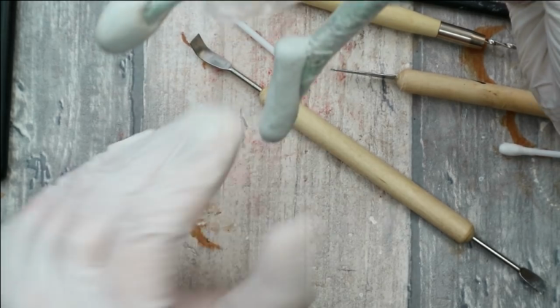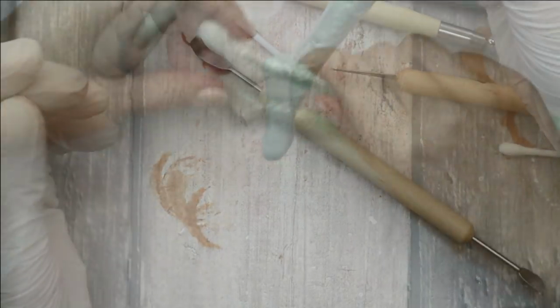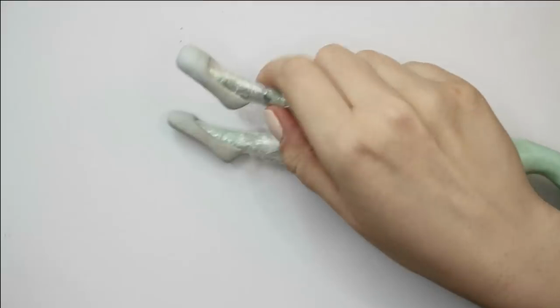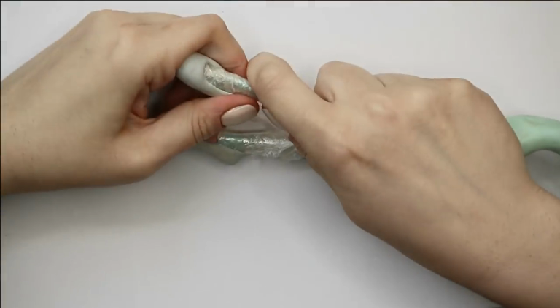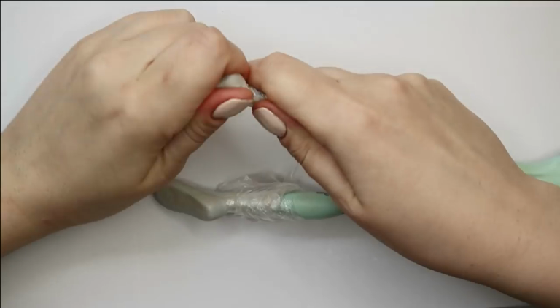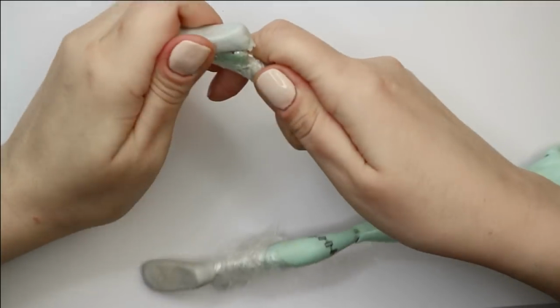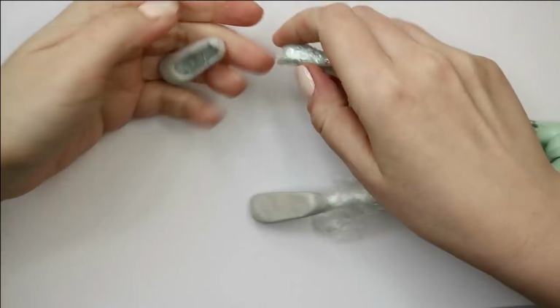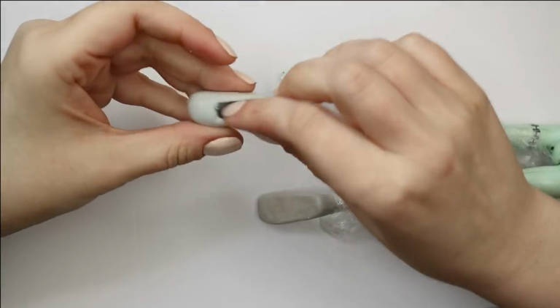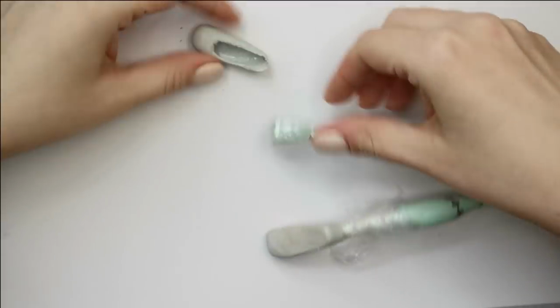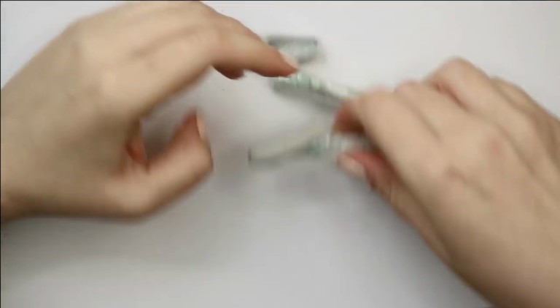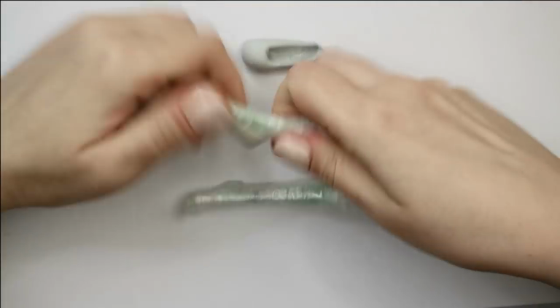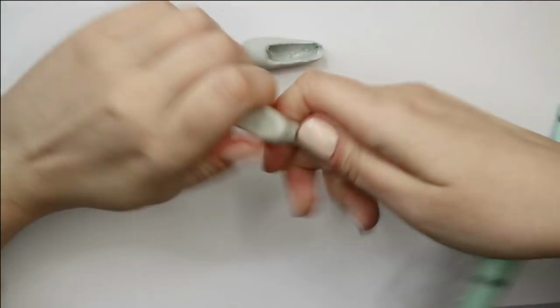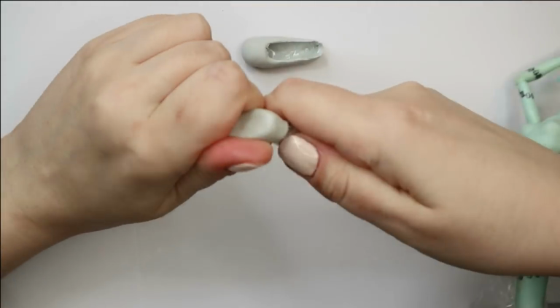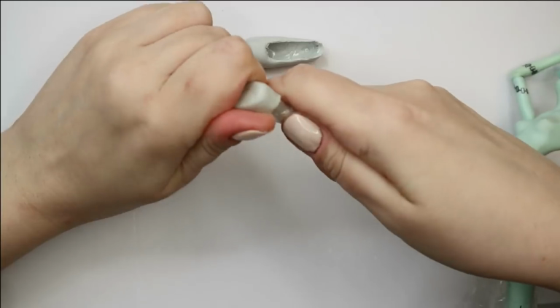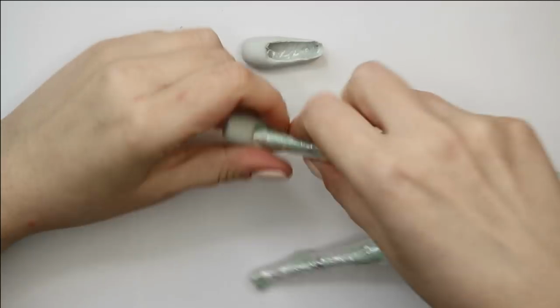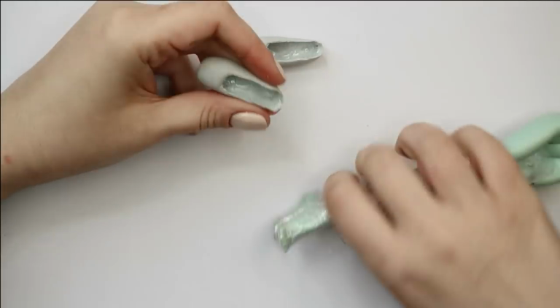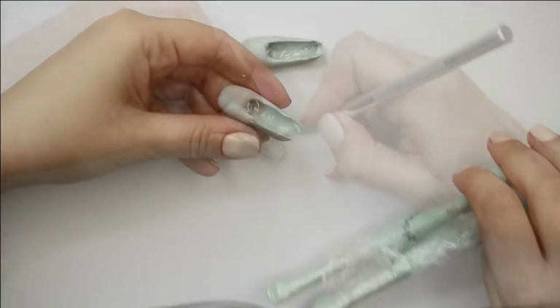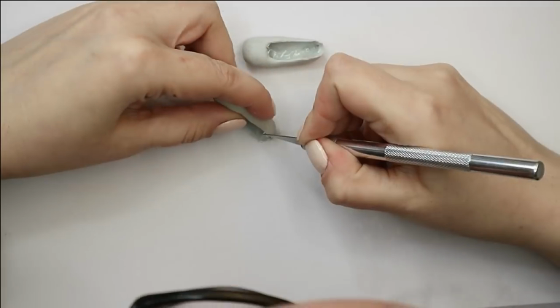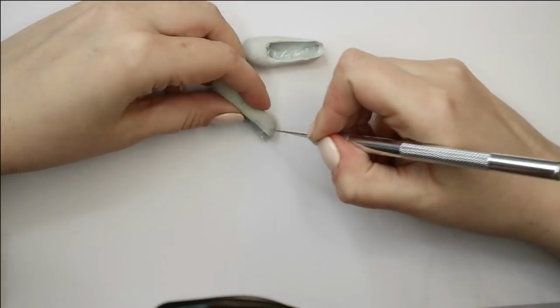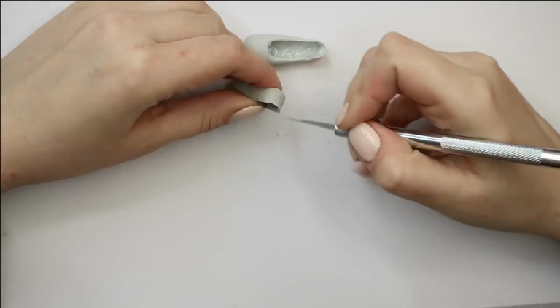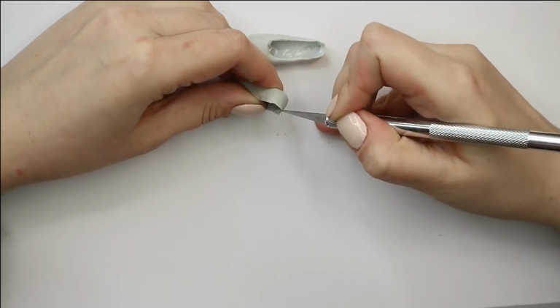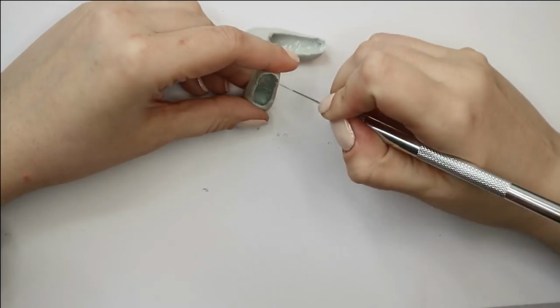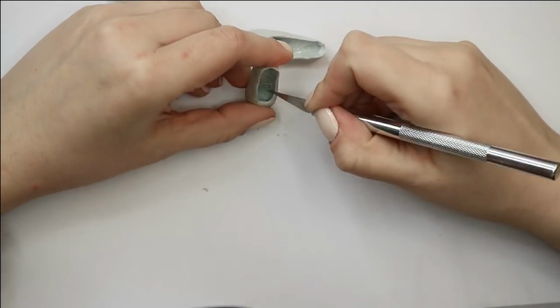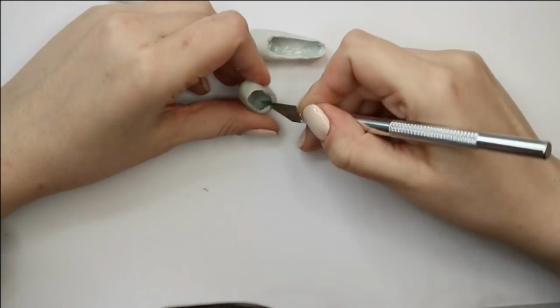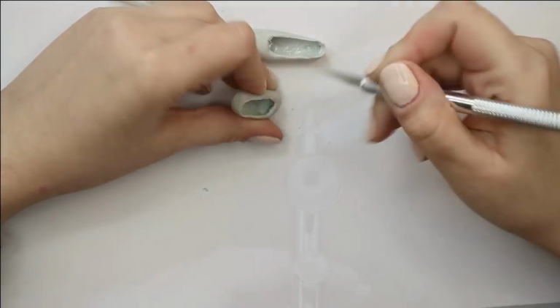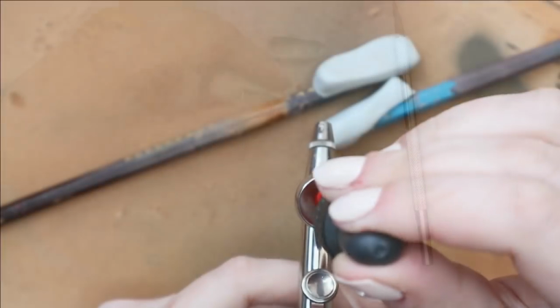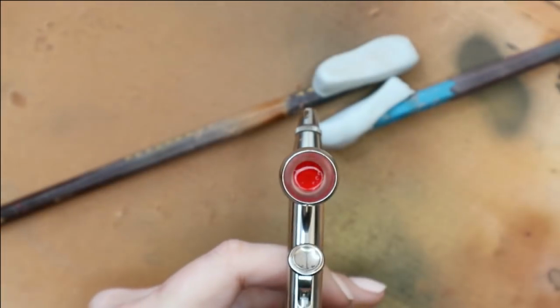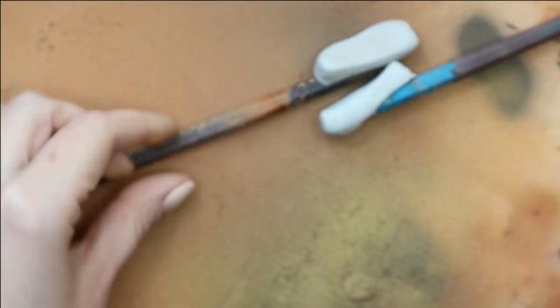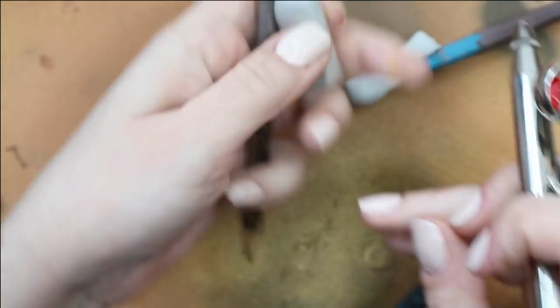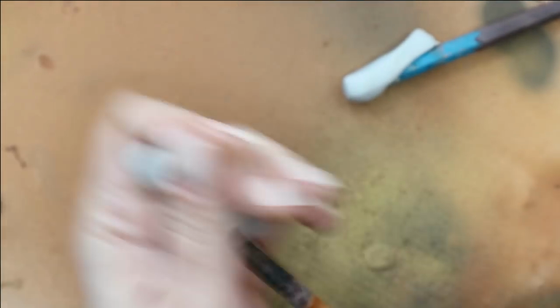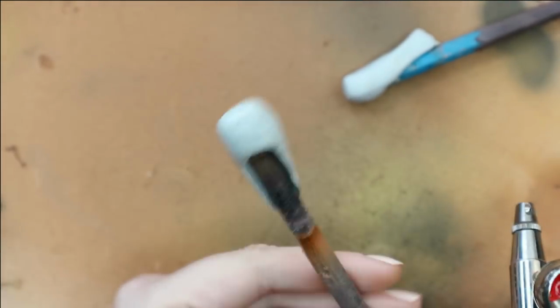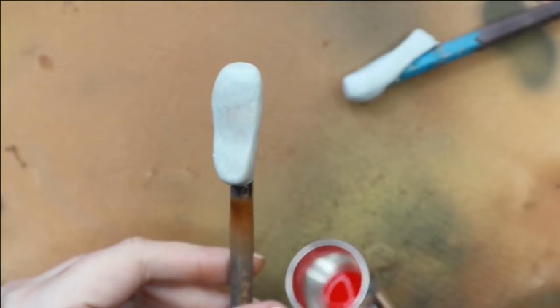After 24 hours of drying, I cover the shoes with red acrylic paint, then with glossy acrylic varnish, and then I attach two ribbons to fix the shoes around the doll's ankles.